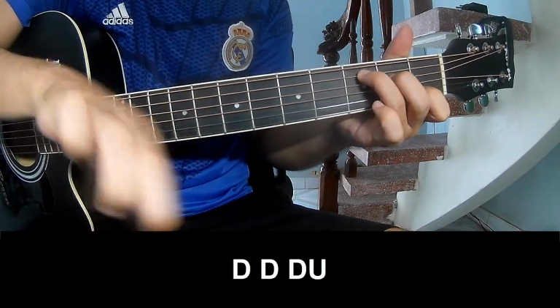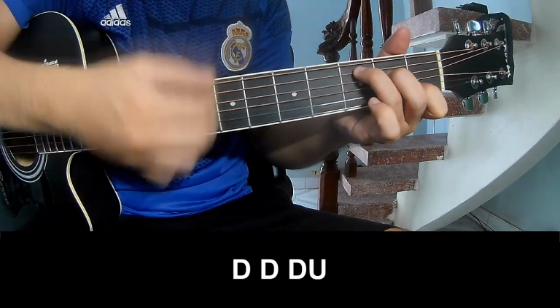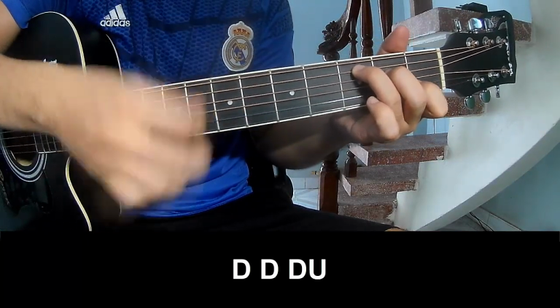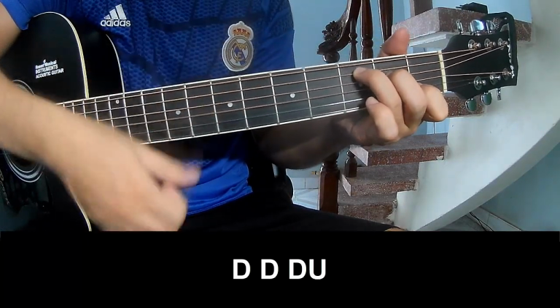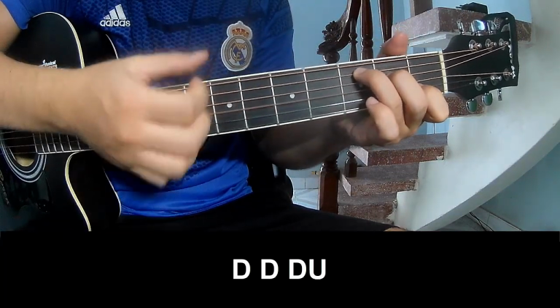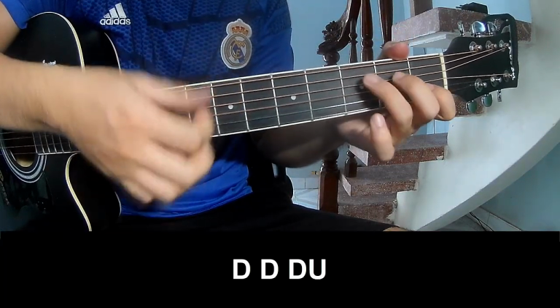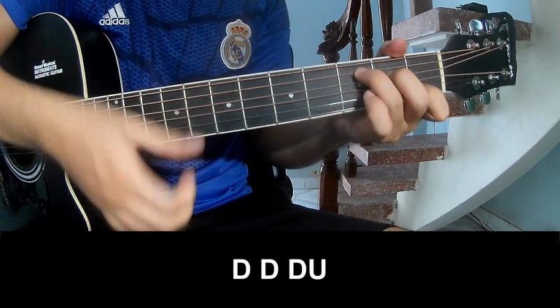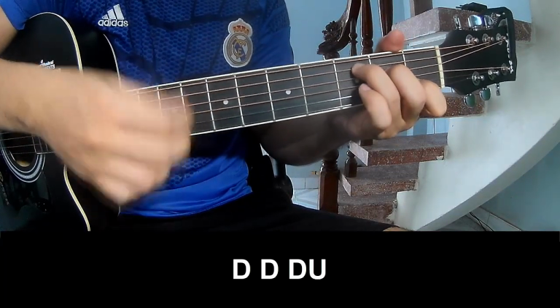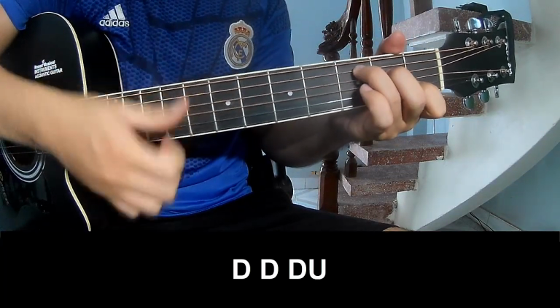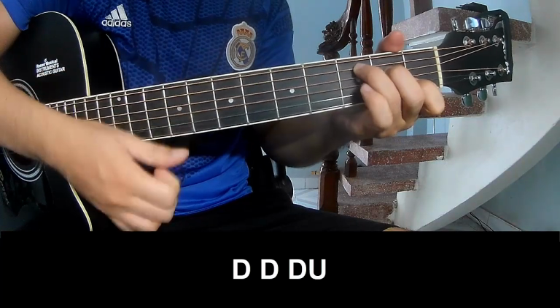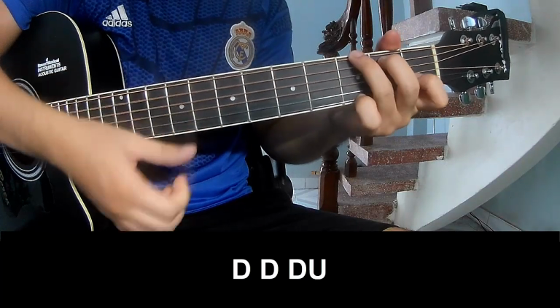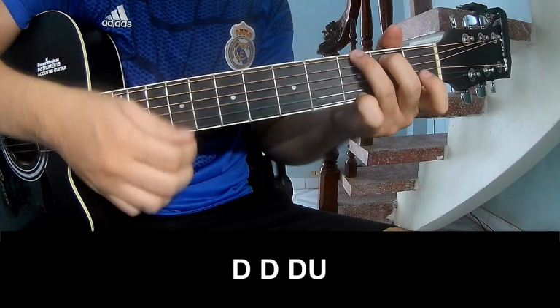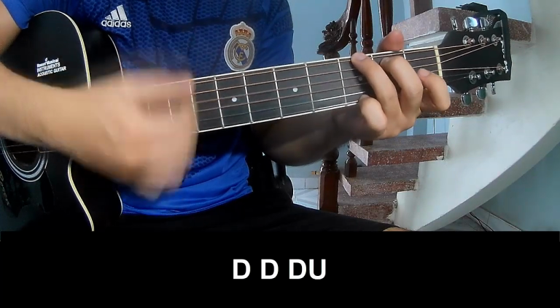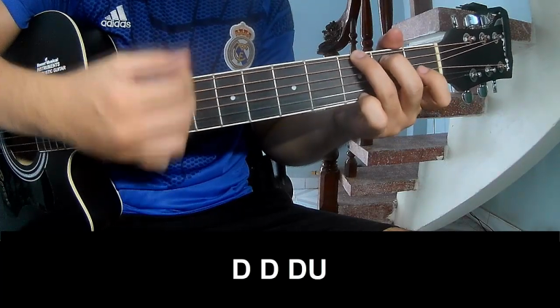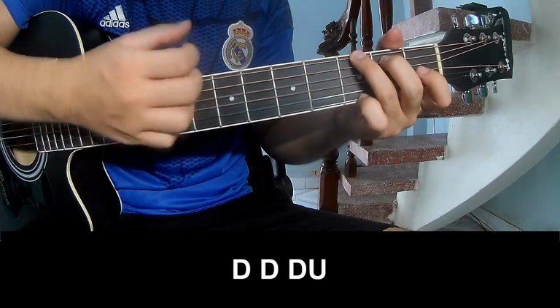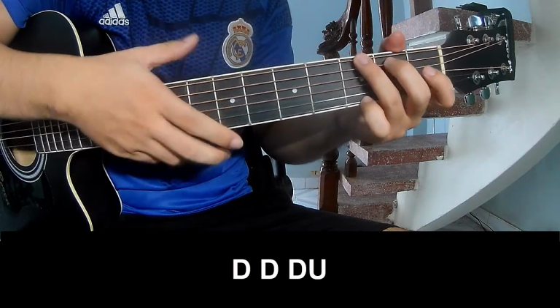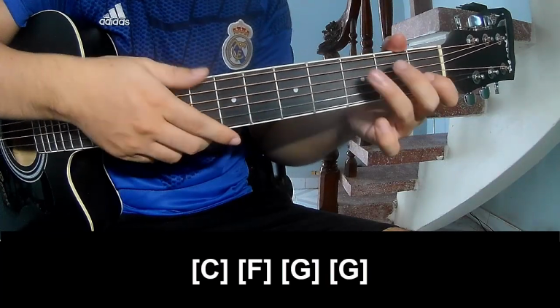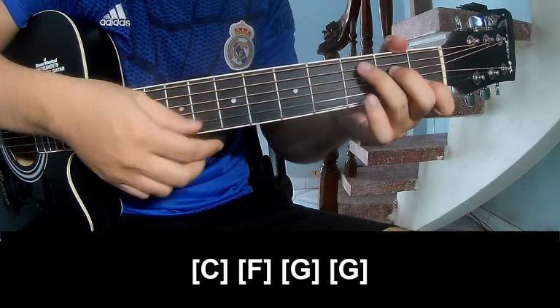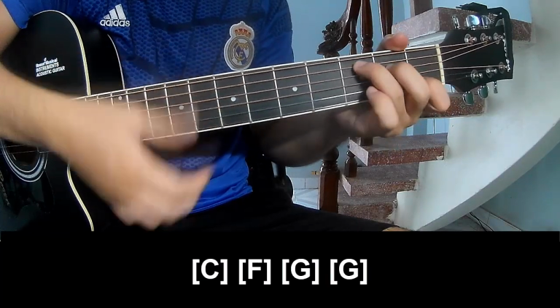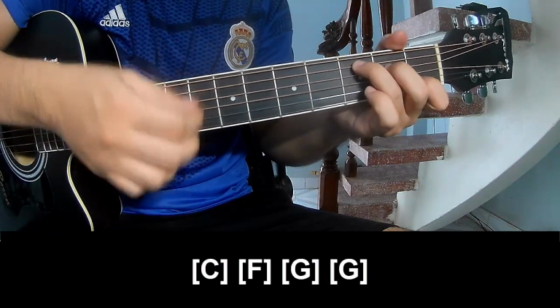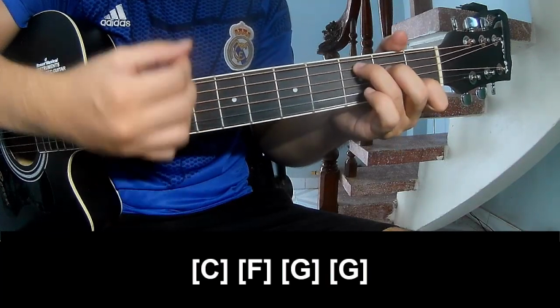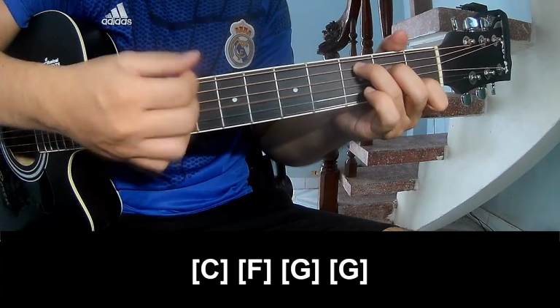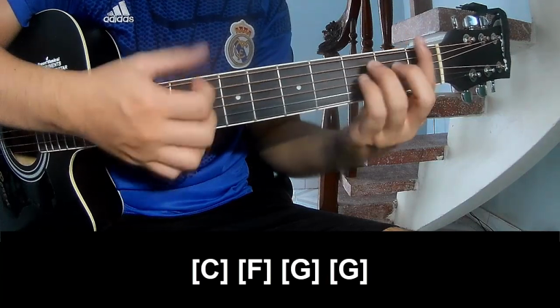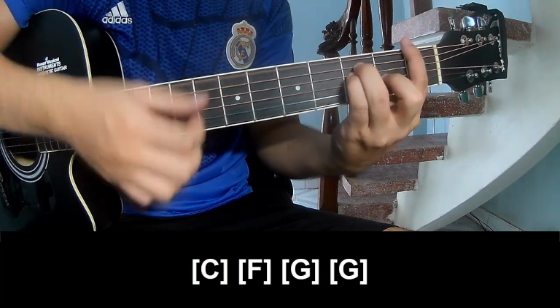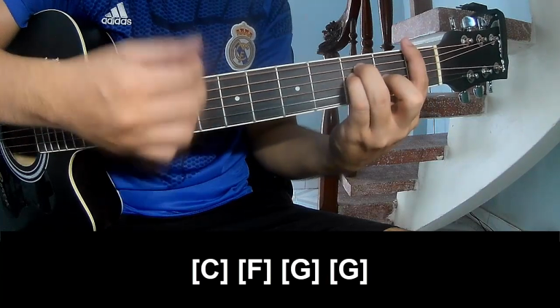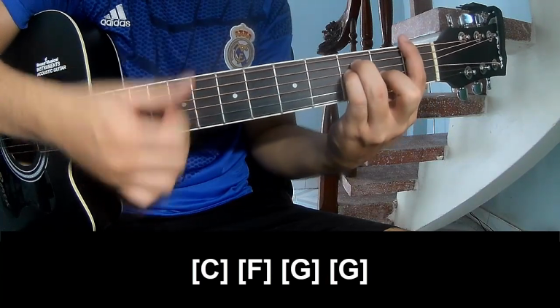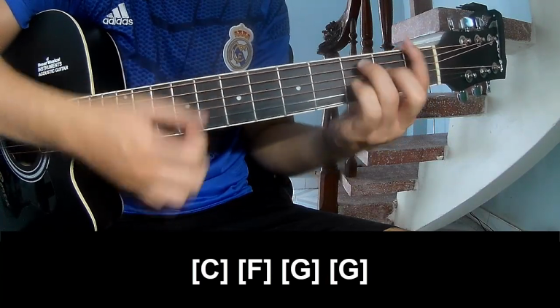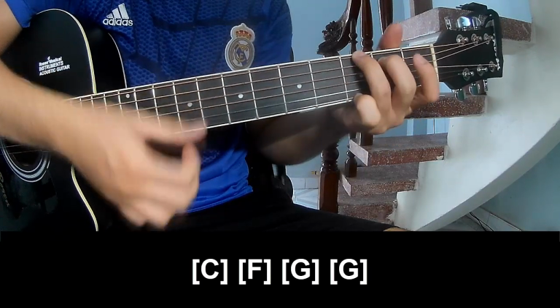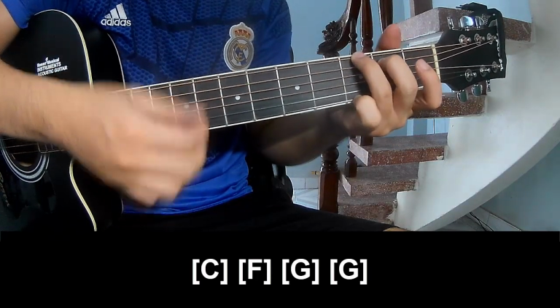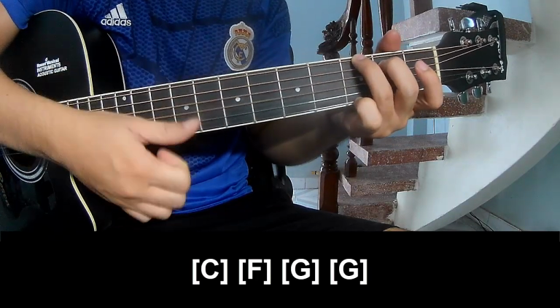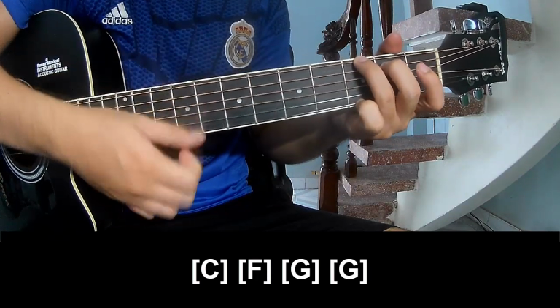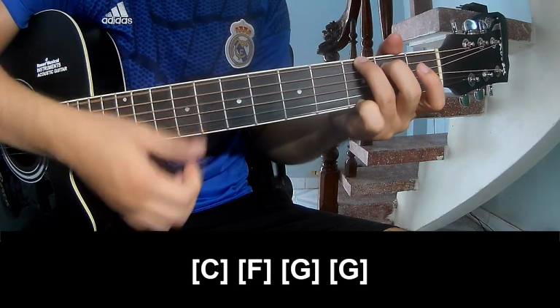Down, down, up, down, down — and two, play long C, F, G, G.